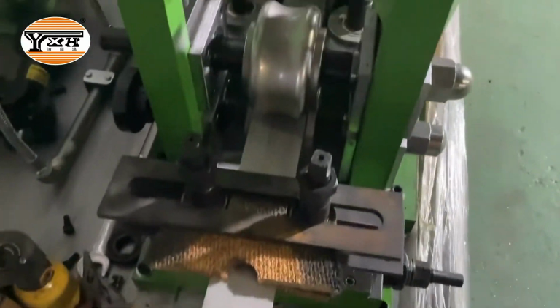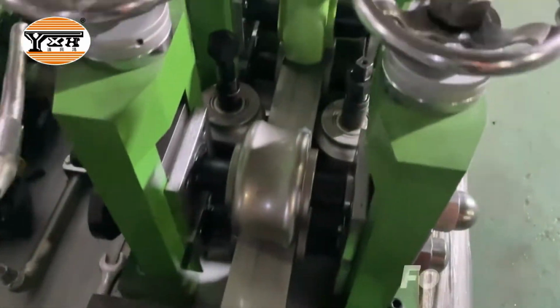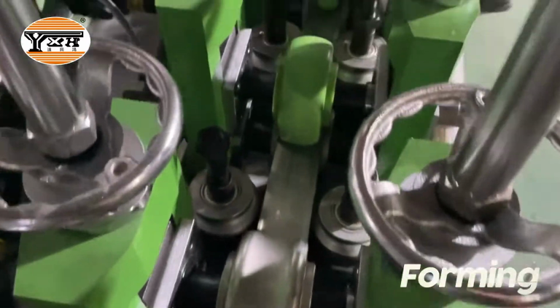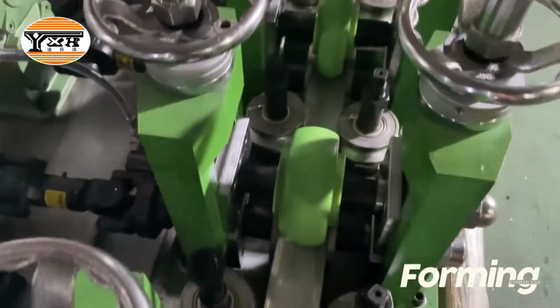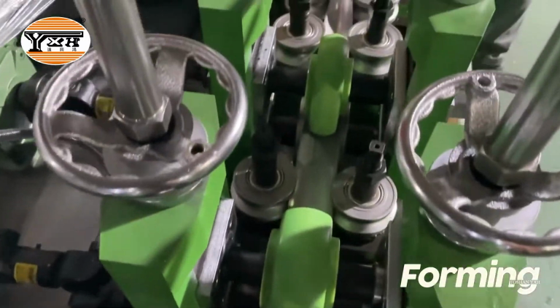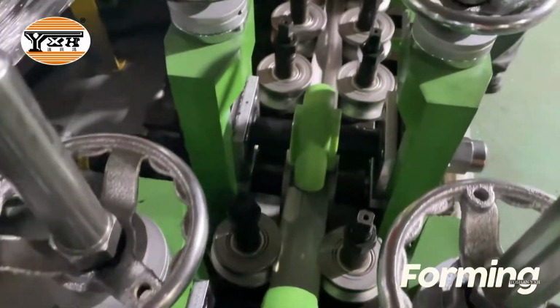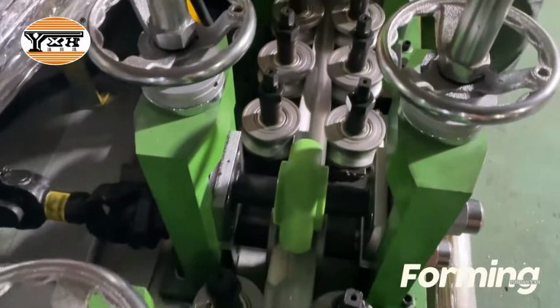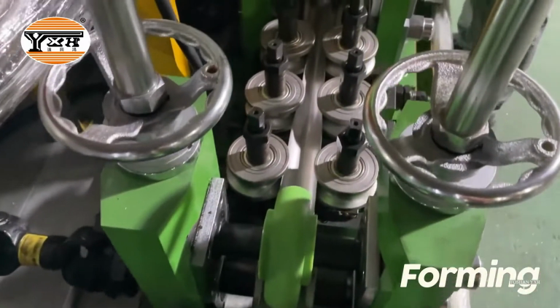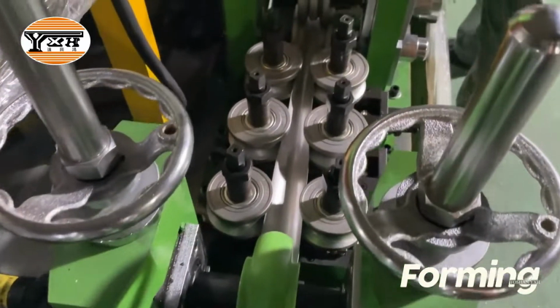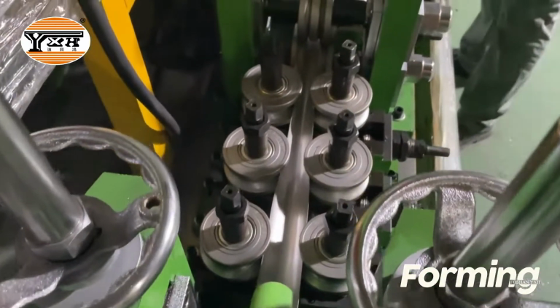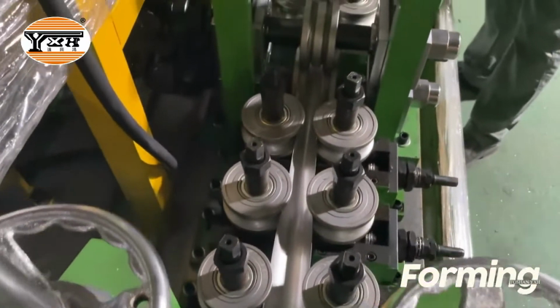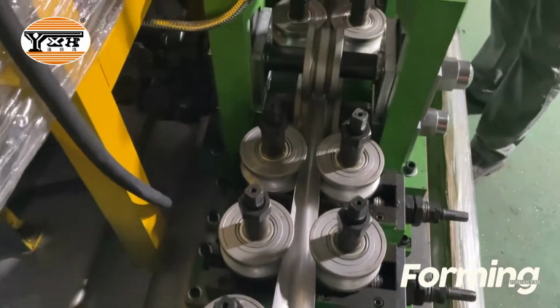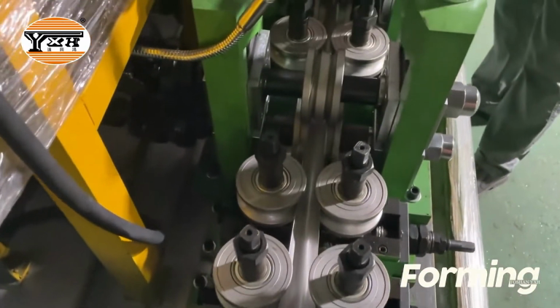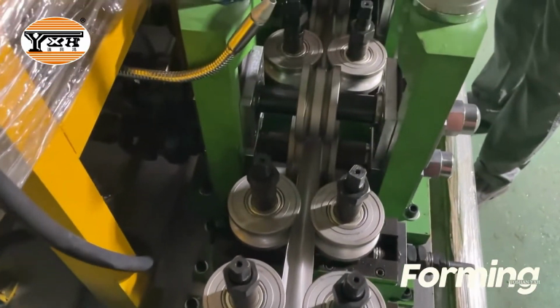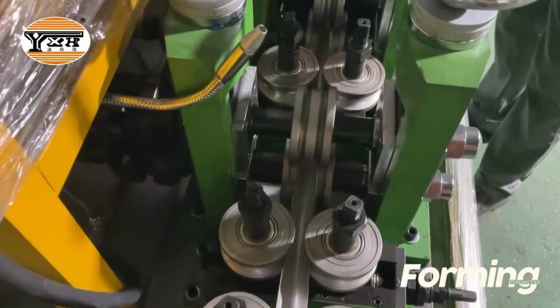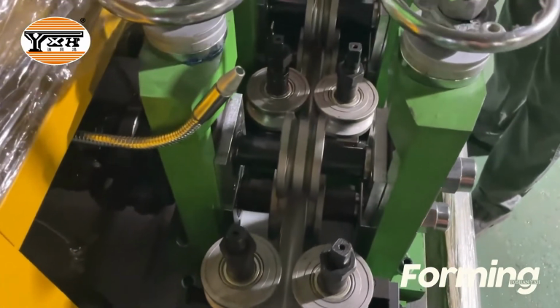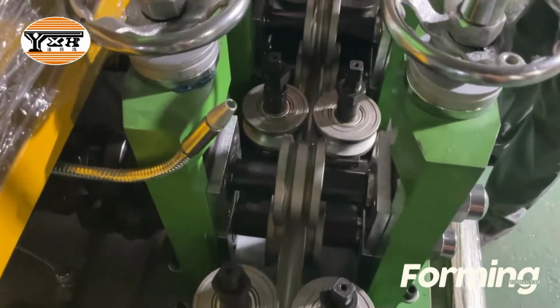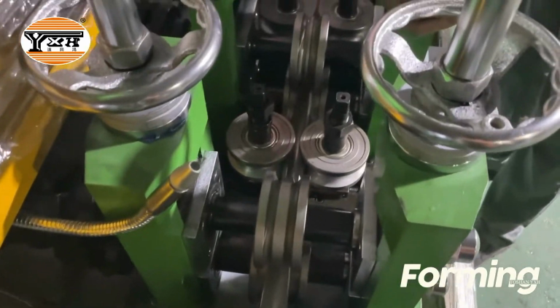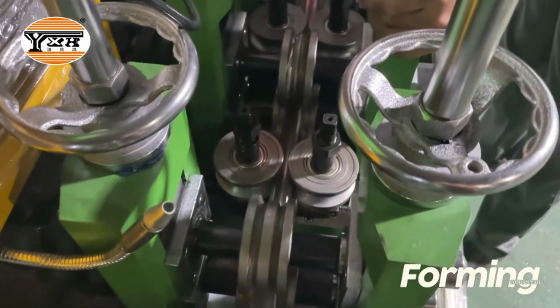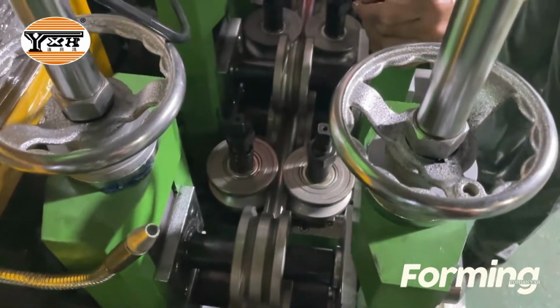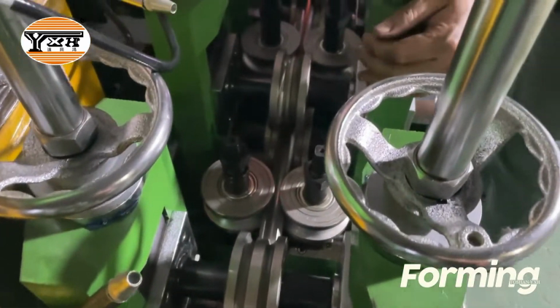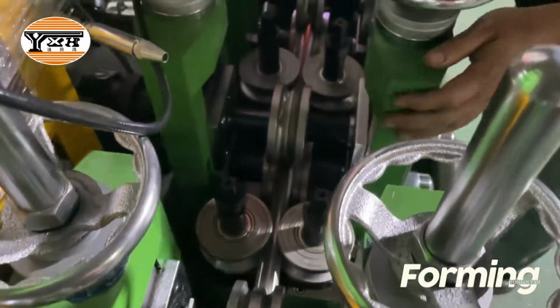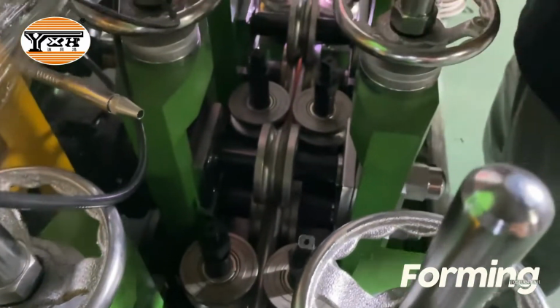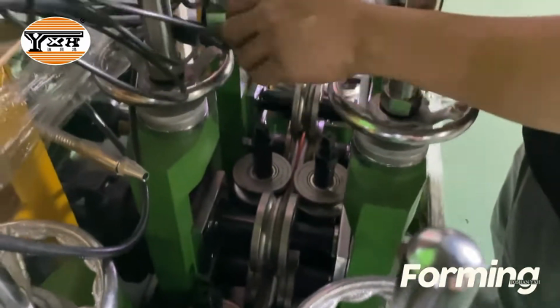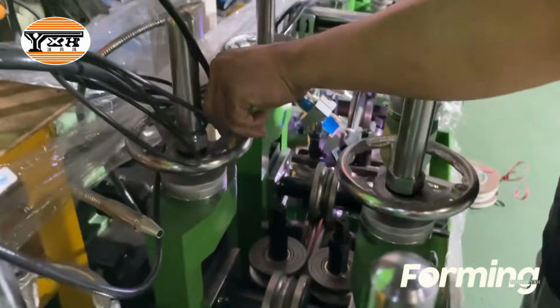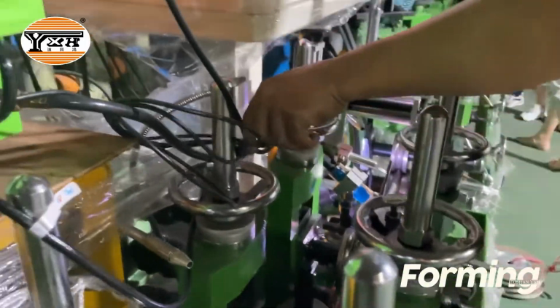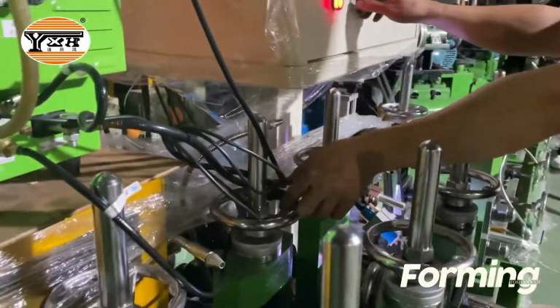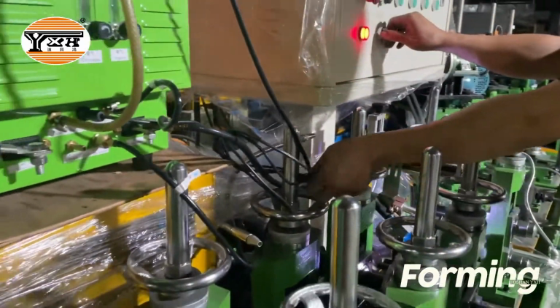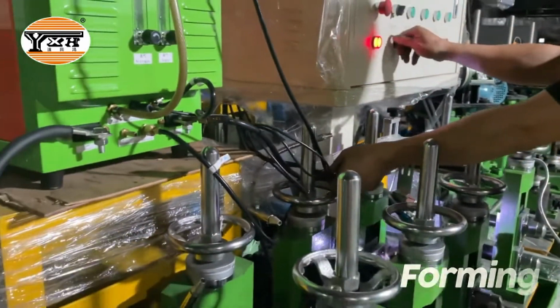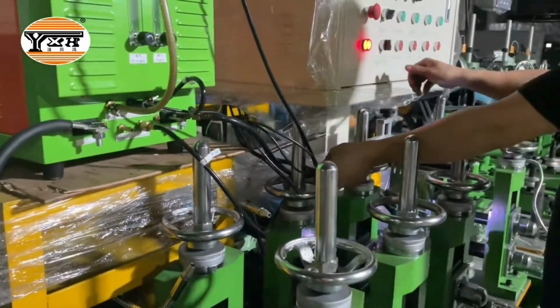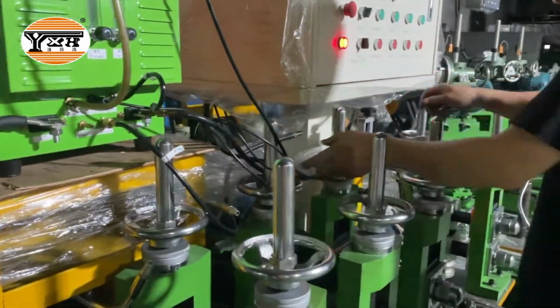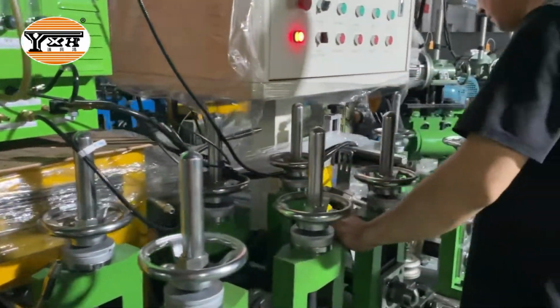This pipe making machine uses needle bearings in the horizontal stand. Now the engineer is adjusting the welding charge position.